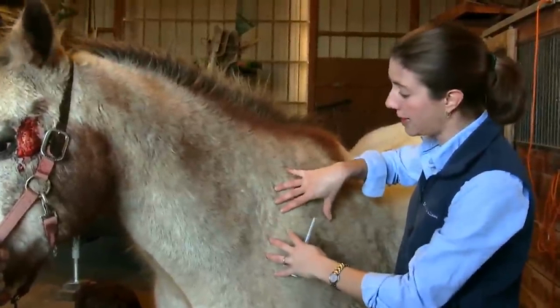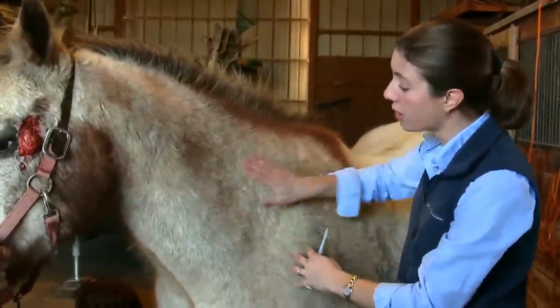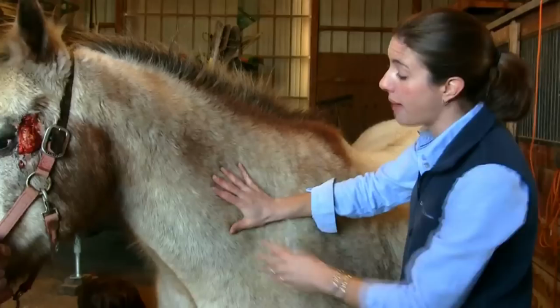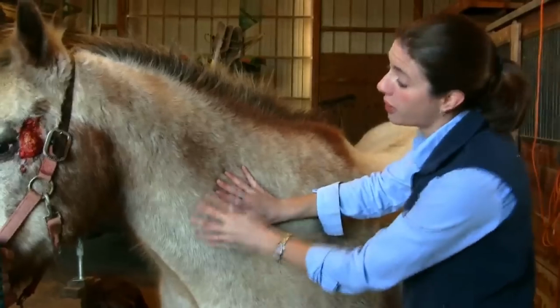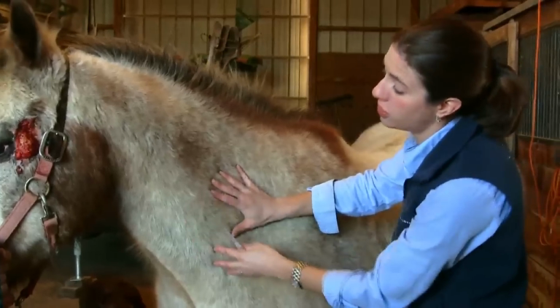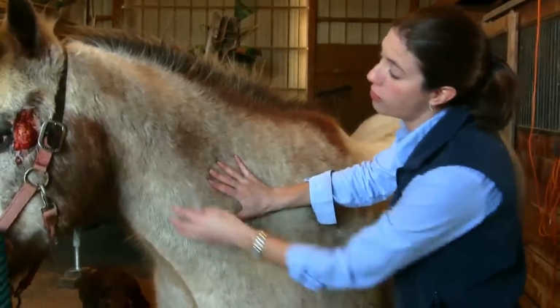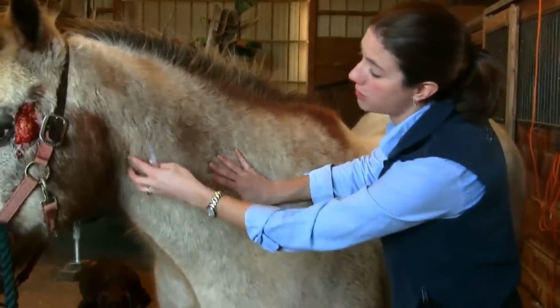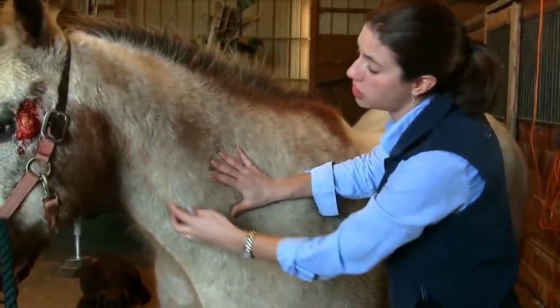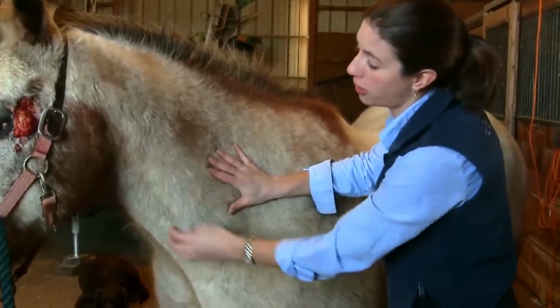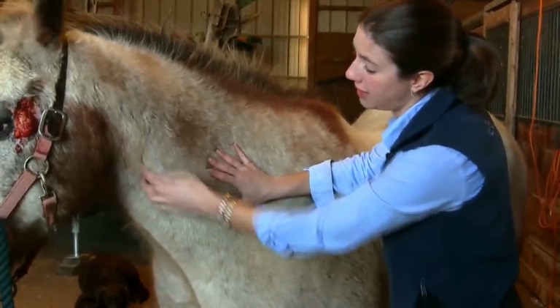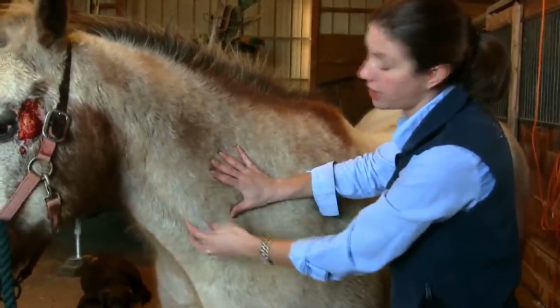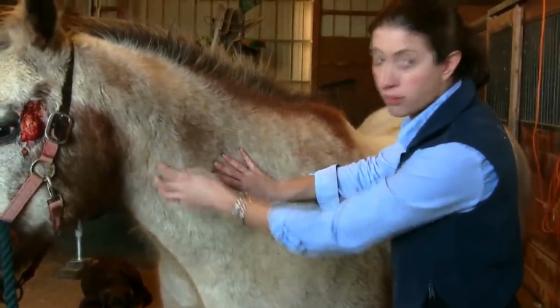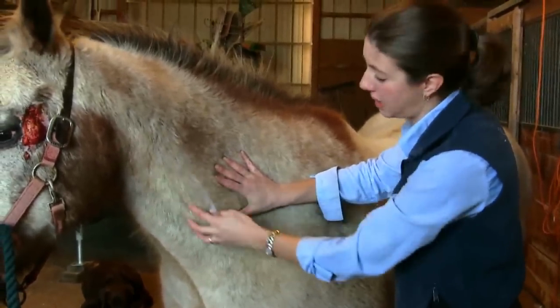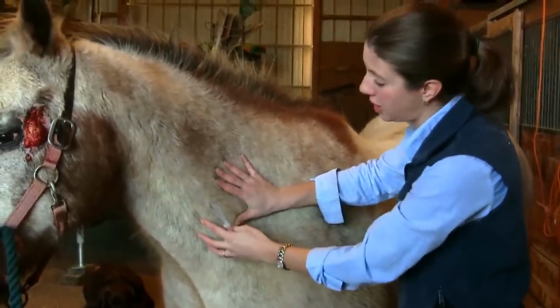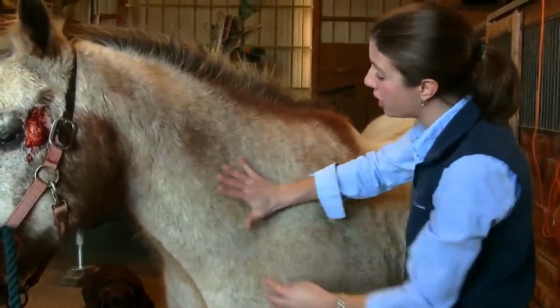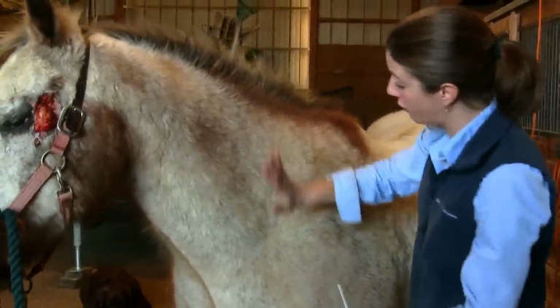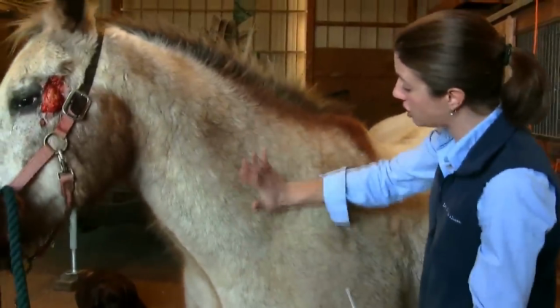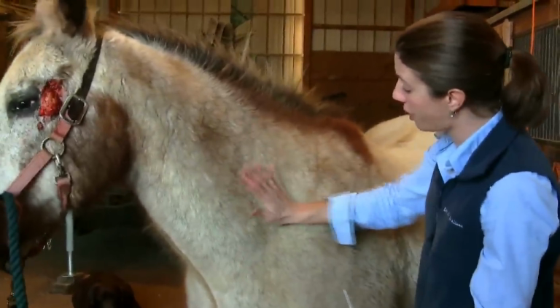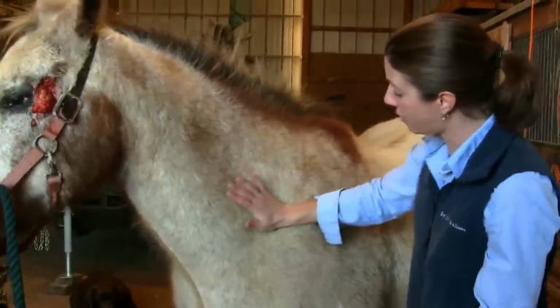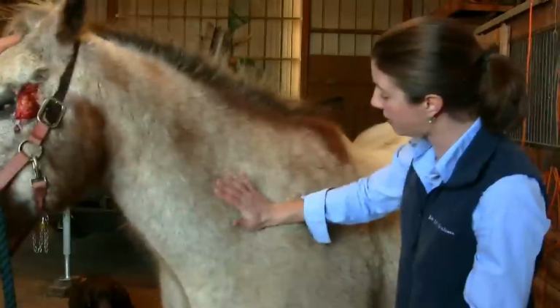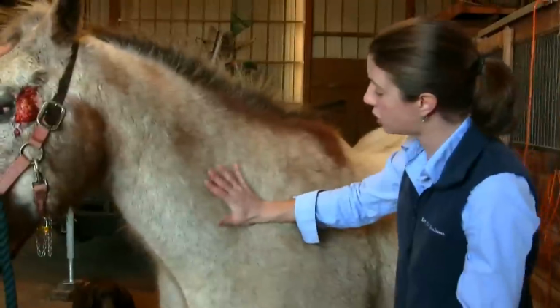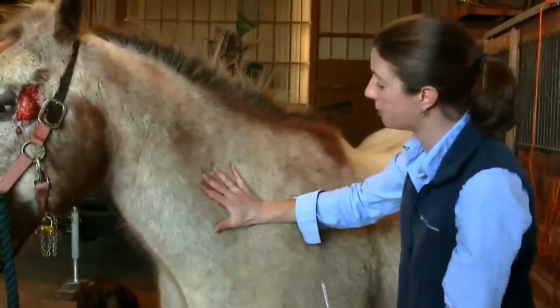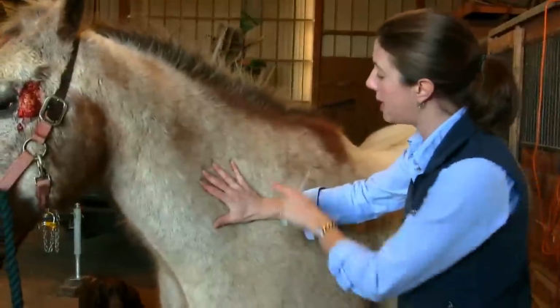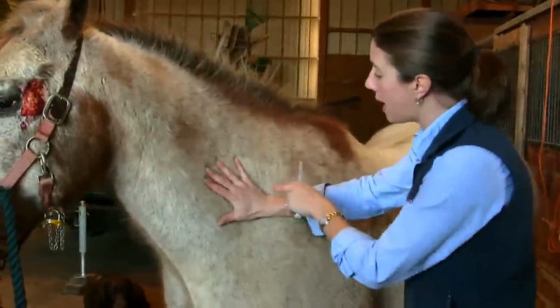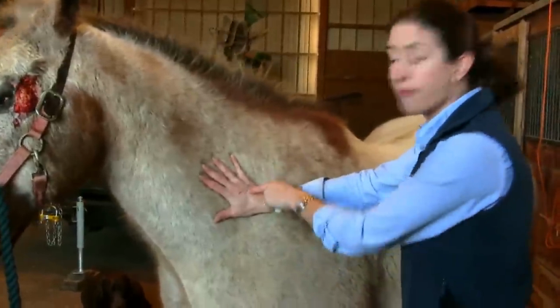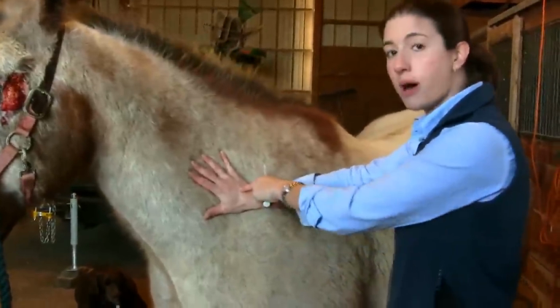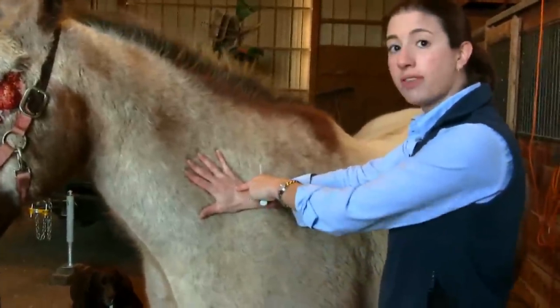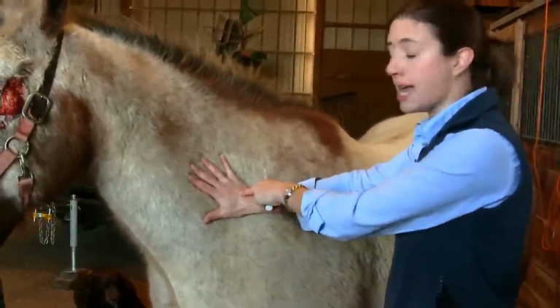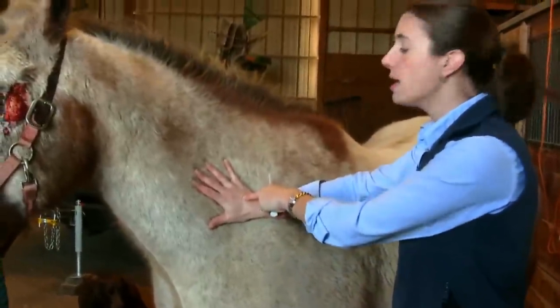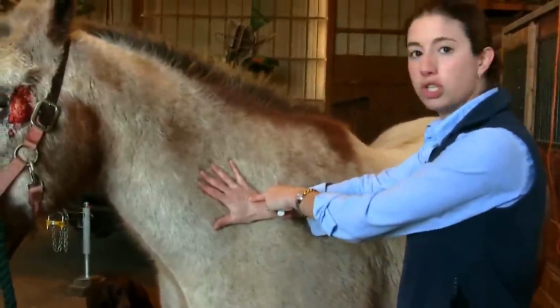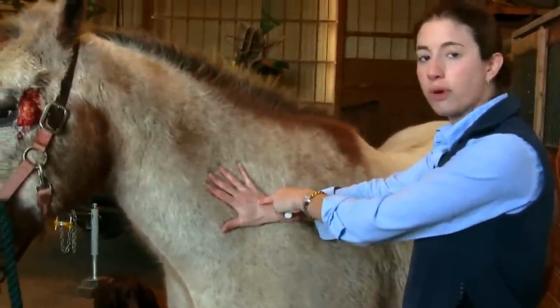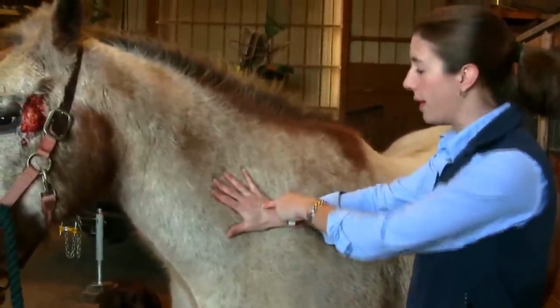We don't want to go too far back because we're going to go into bone and the shoulder blade. And we don't want to go too low because we have the jugular vein running right down in there. So if we just butt our hand right up to that shoulder blade and aim for the palm of the hand, we should do pretty well.